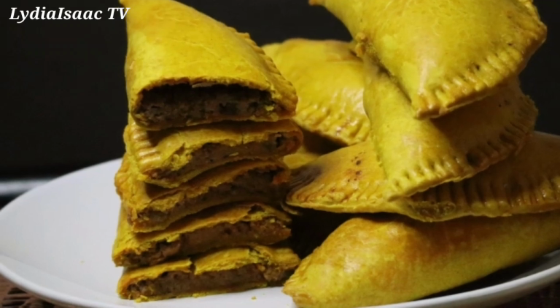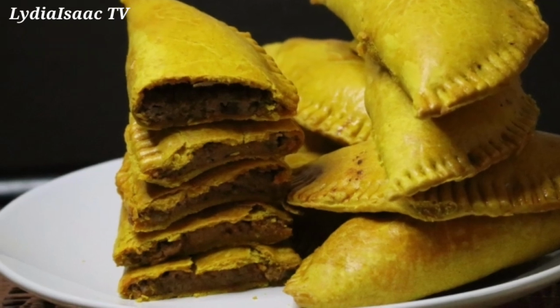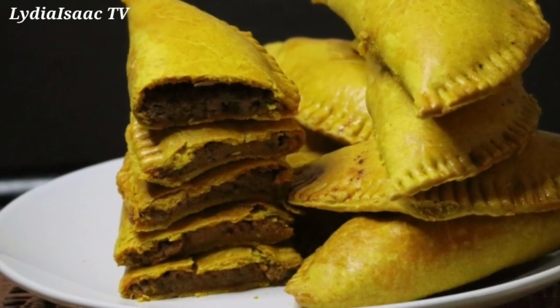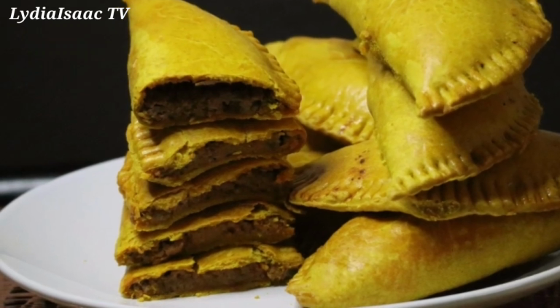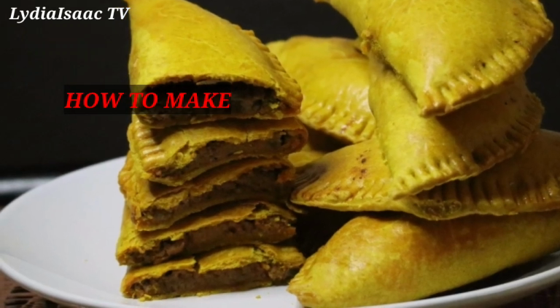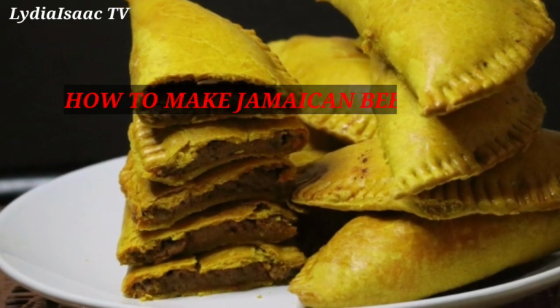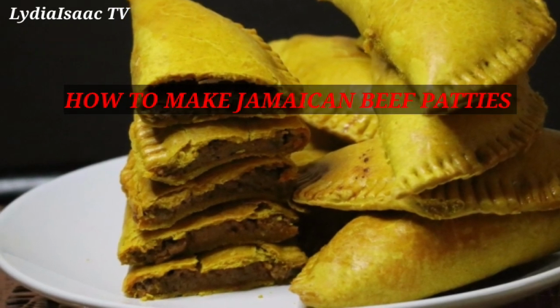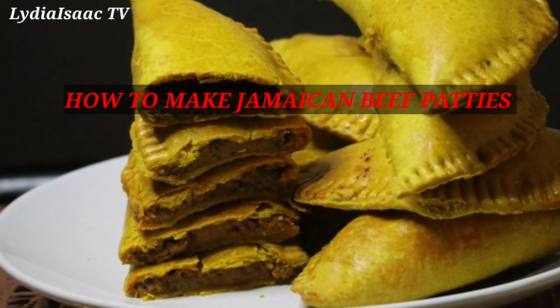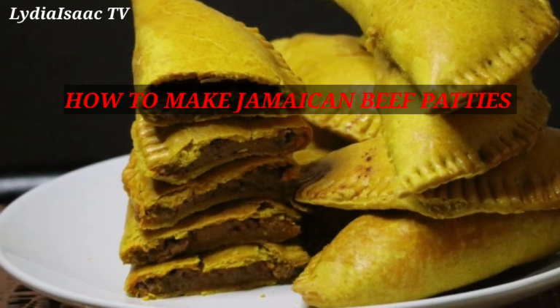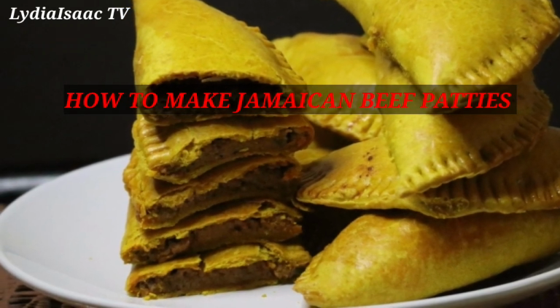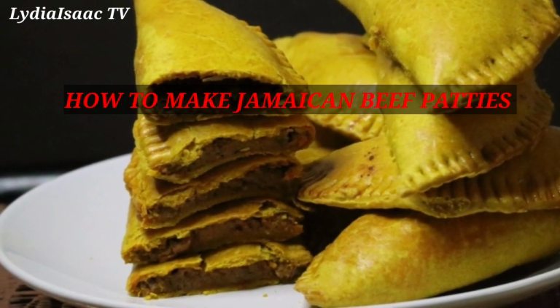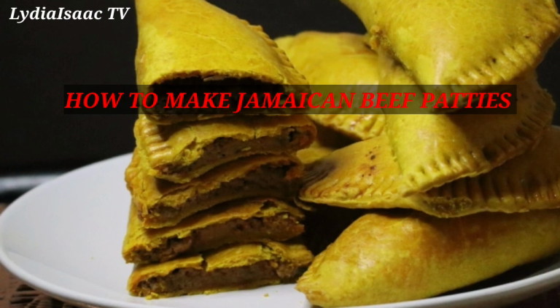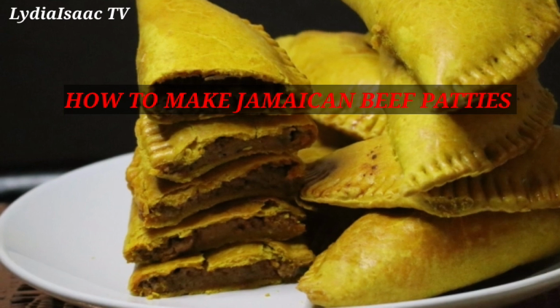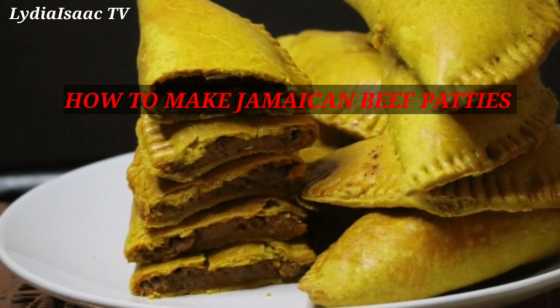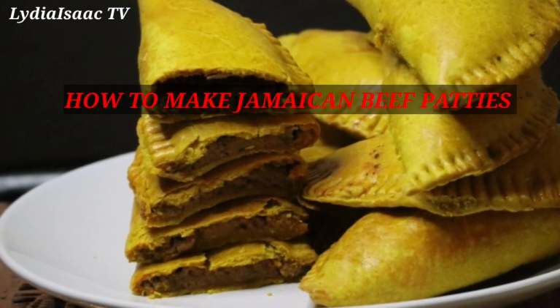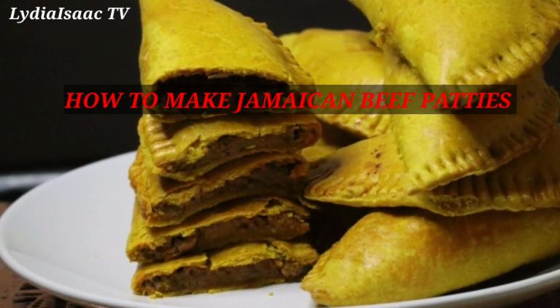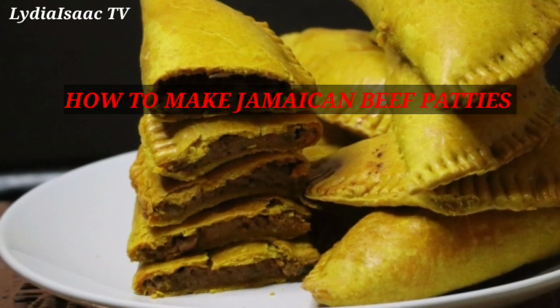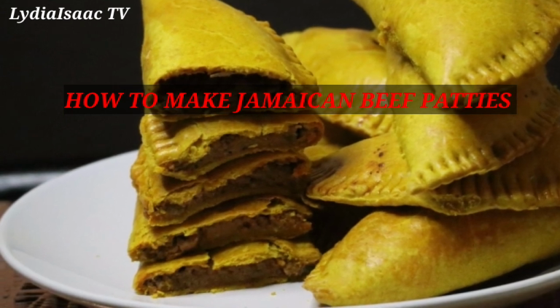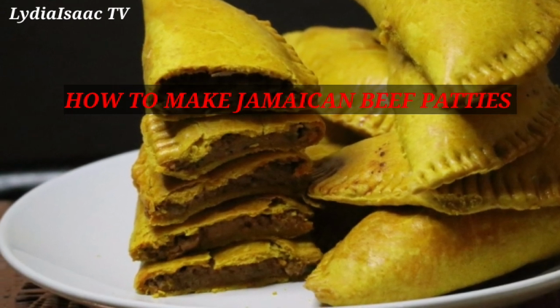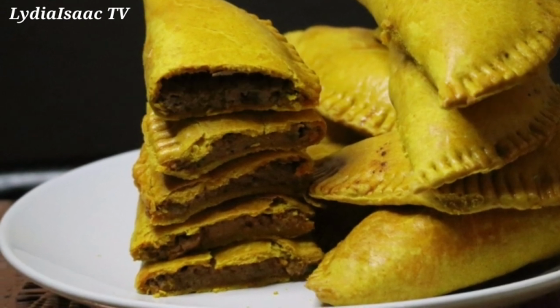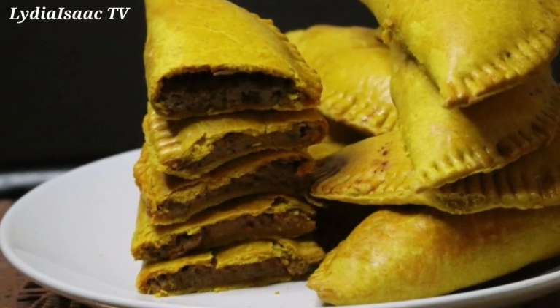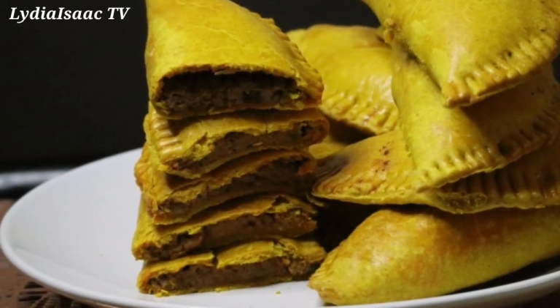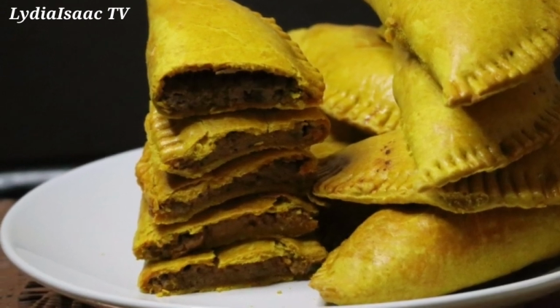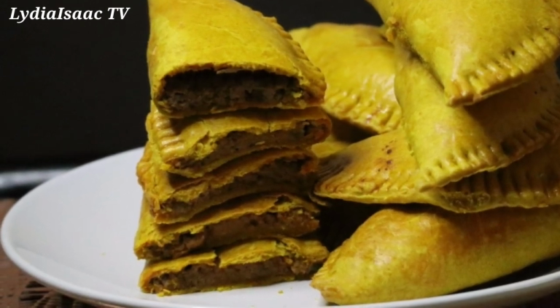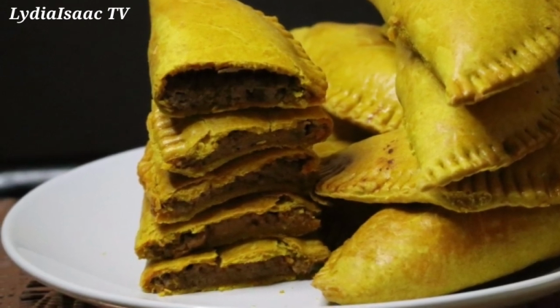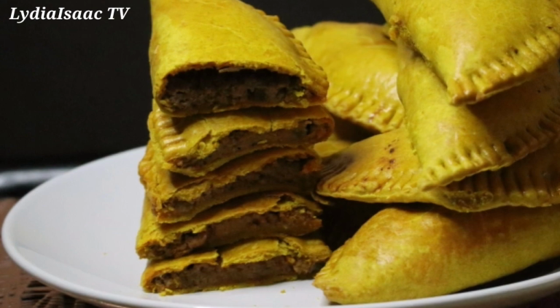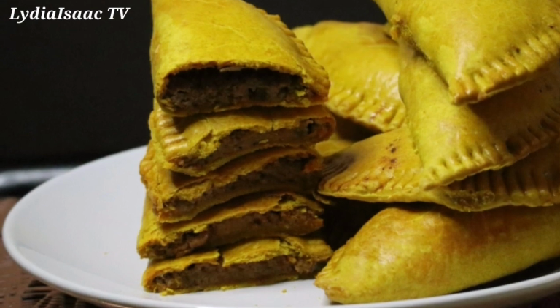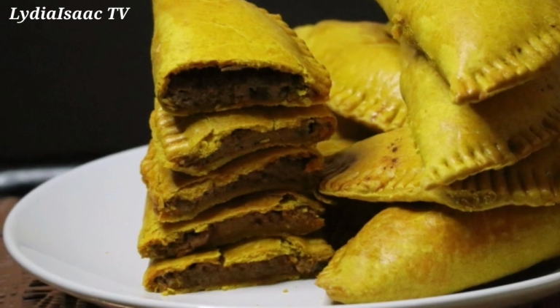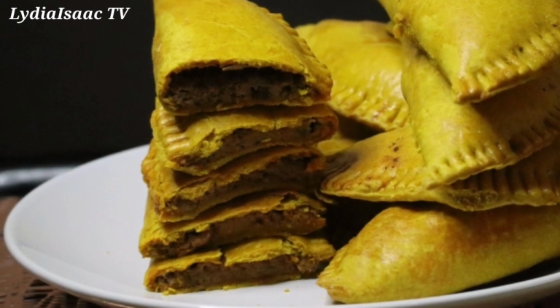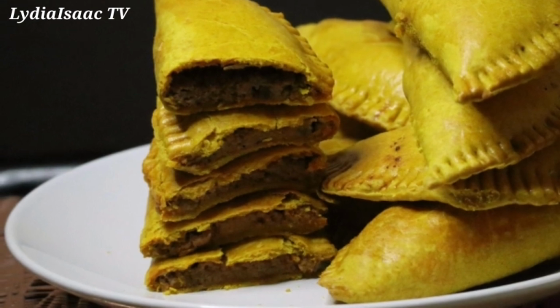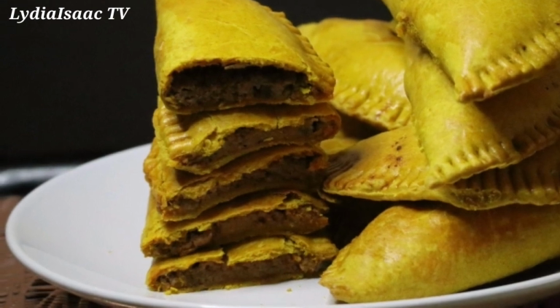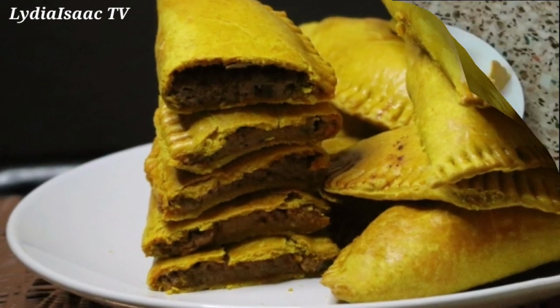Hey lovies, welcome back to another delicious recipe. Today we are going to be making the Jamaican beef patties, so let's get started.